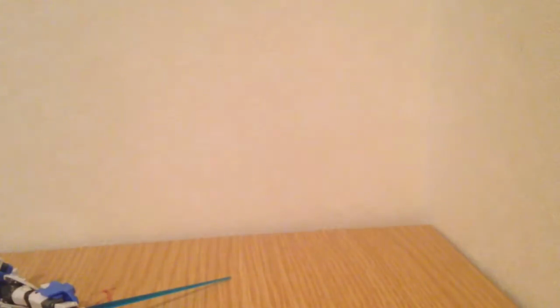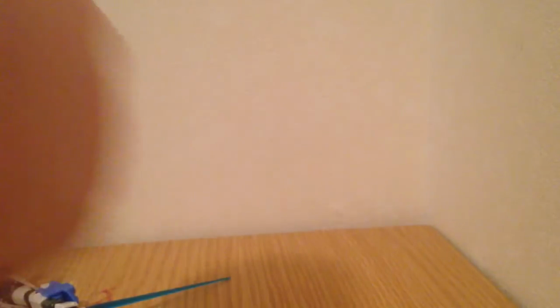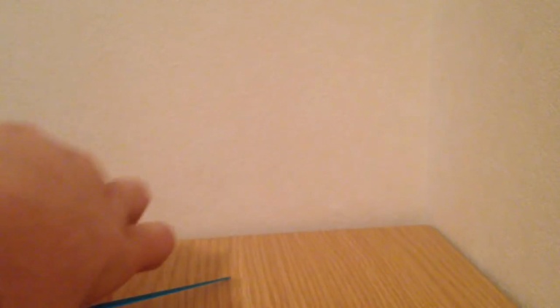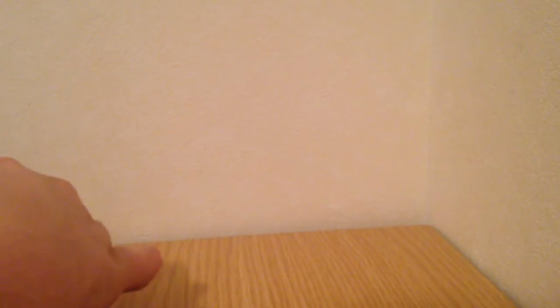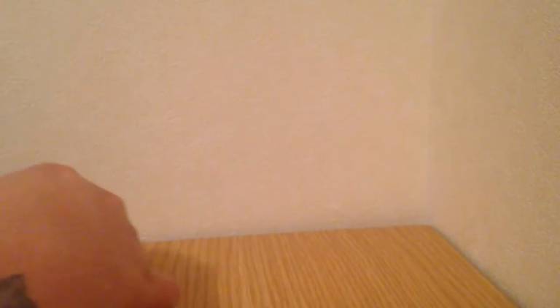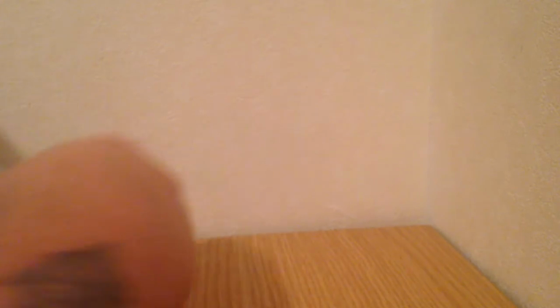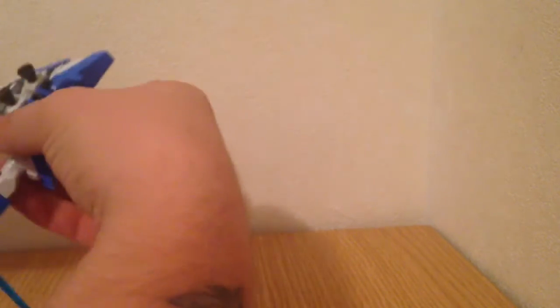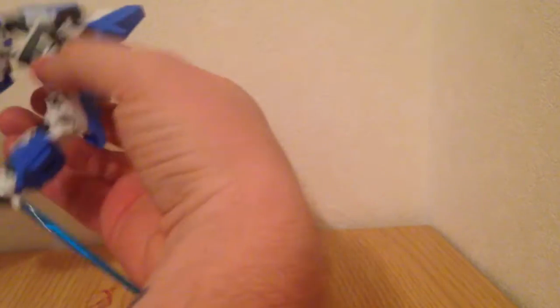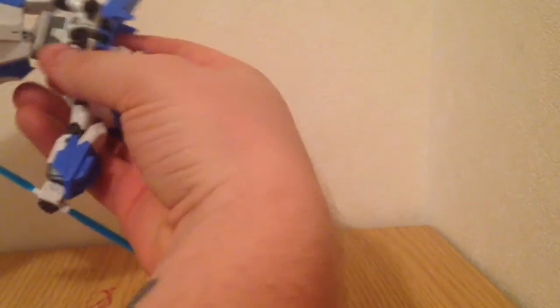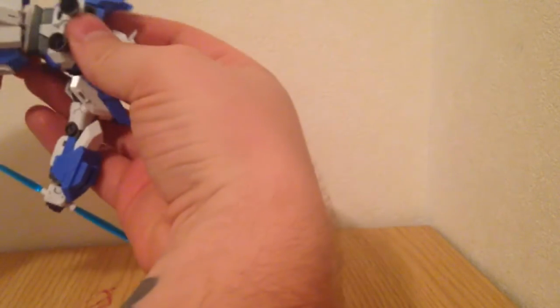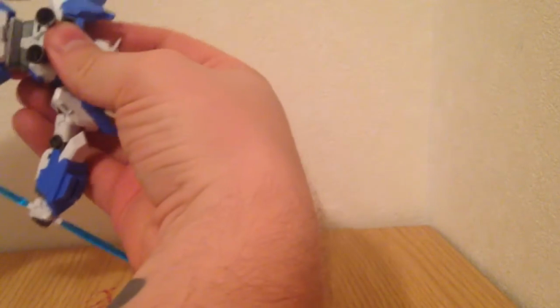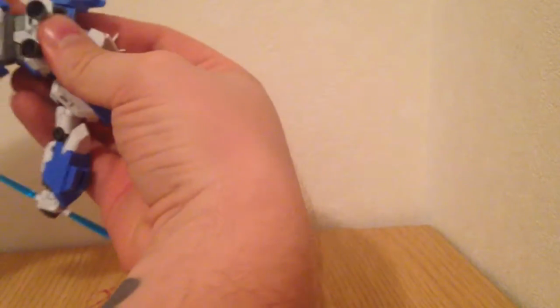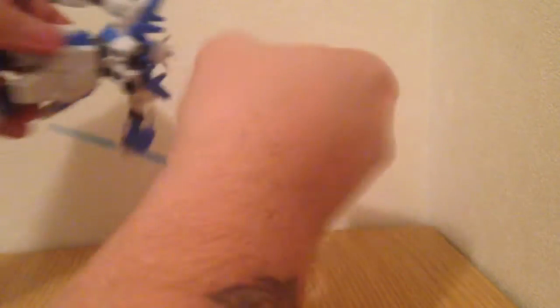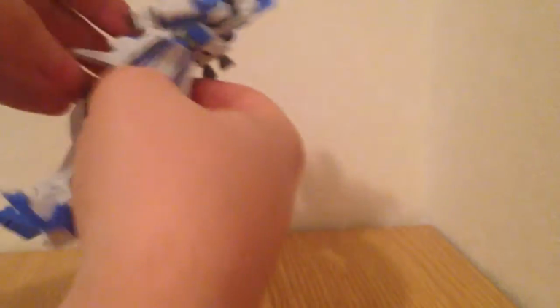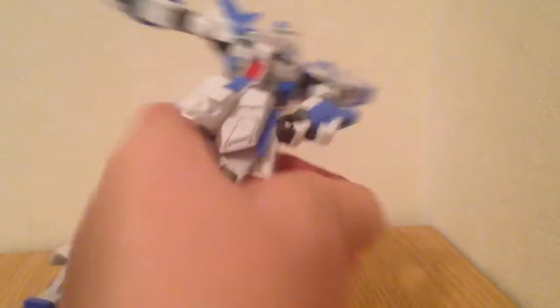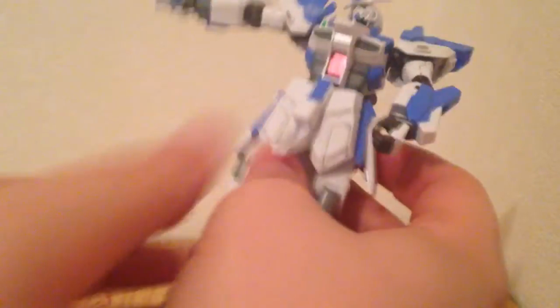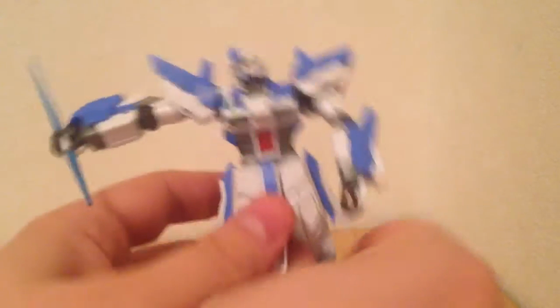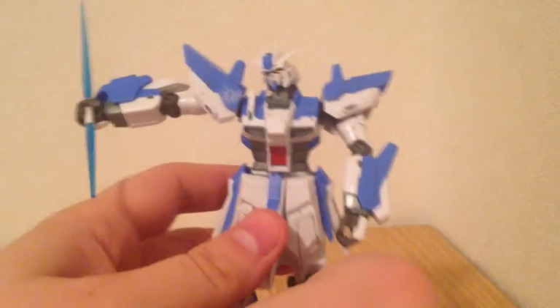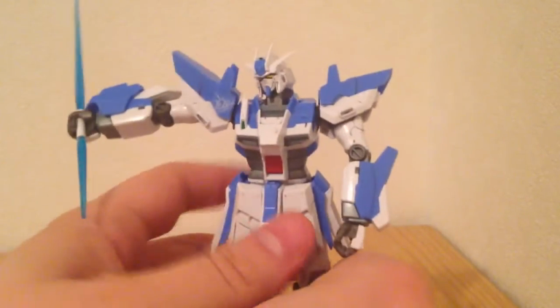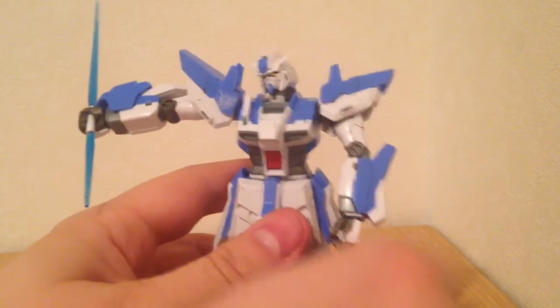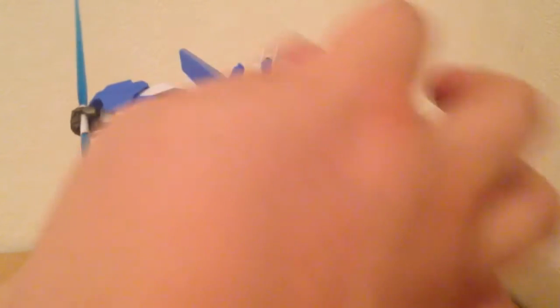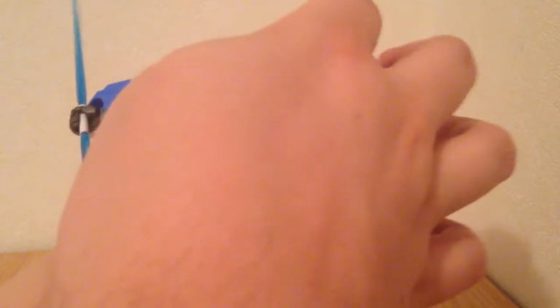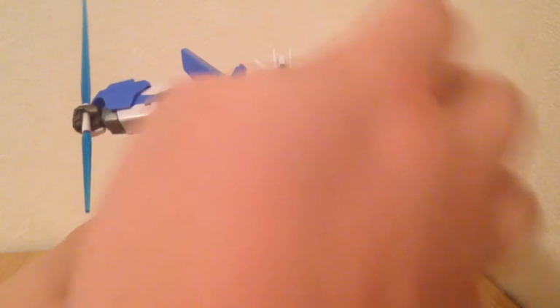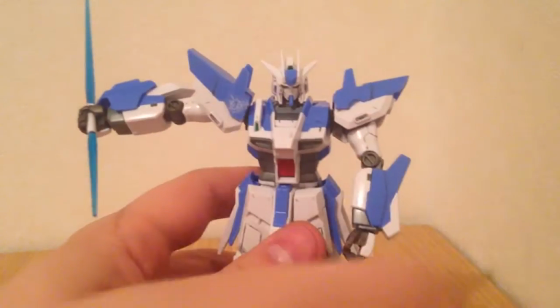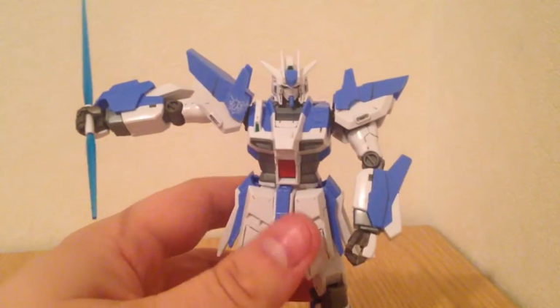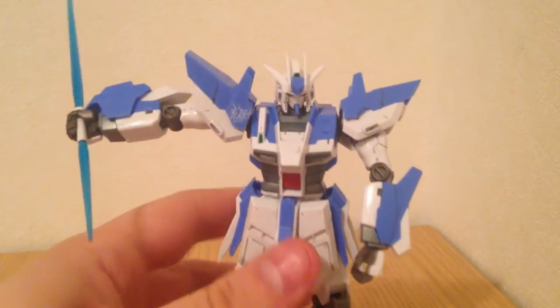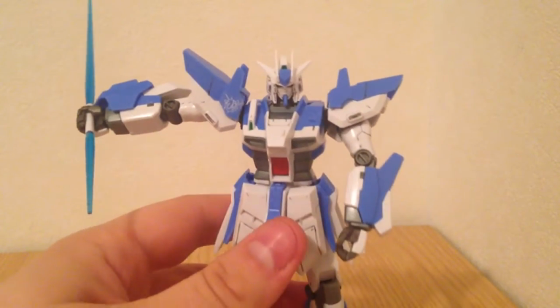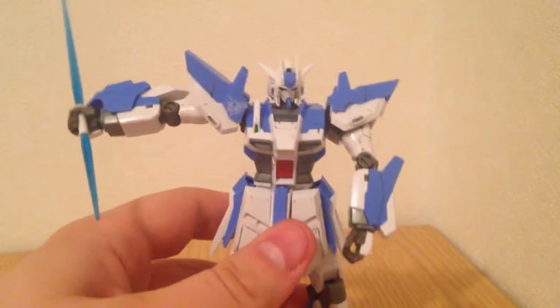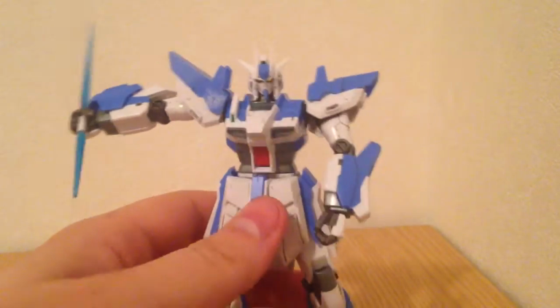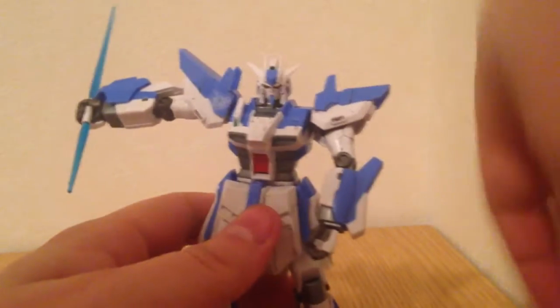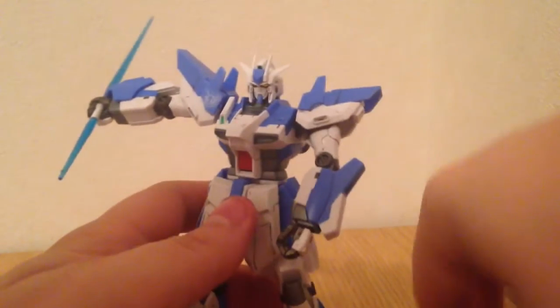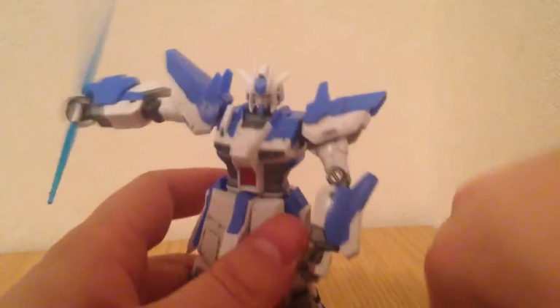Whenever it's in that form, your Hi-Nu of course still looks lovely — it's still the Hi-Nu. And then you can stick the Bear Guy family back in the form.